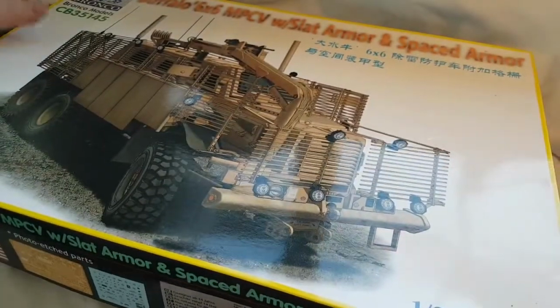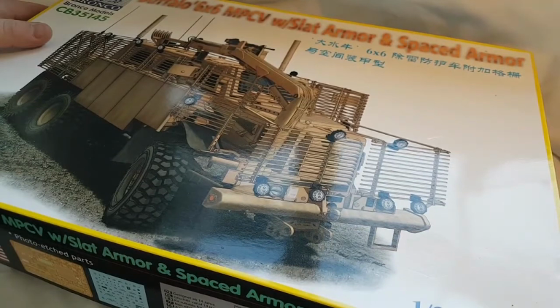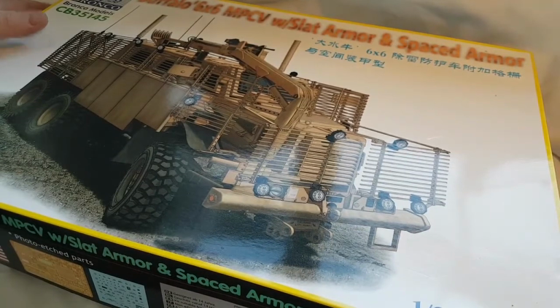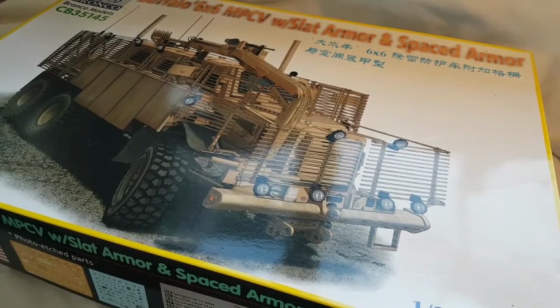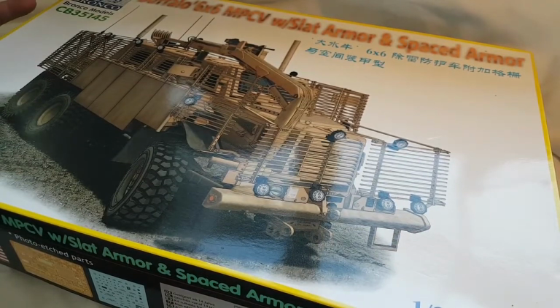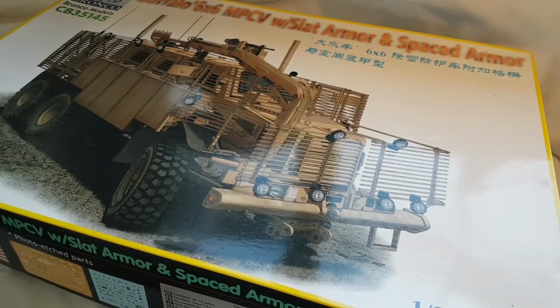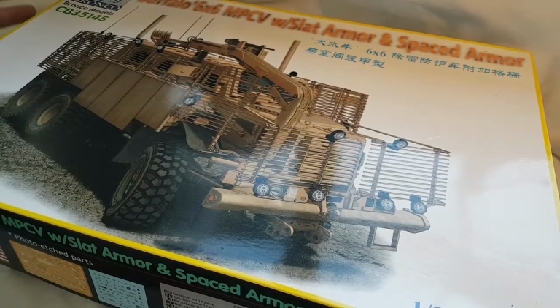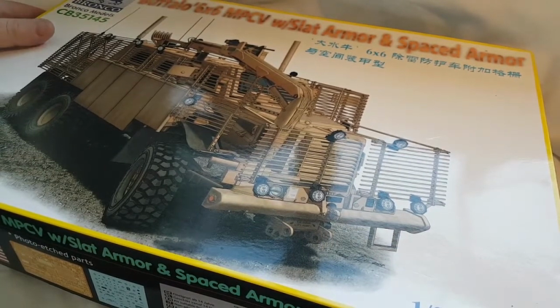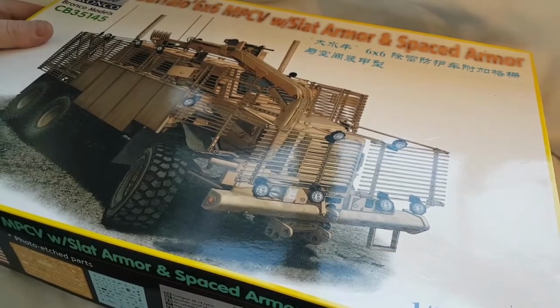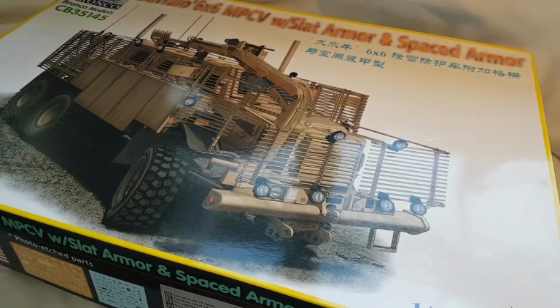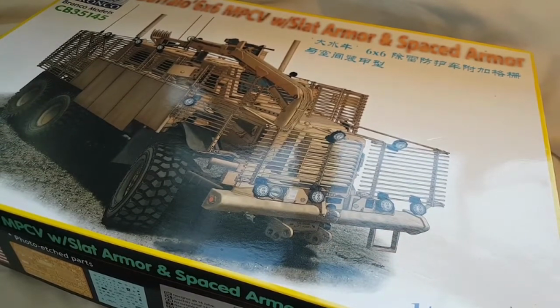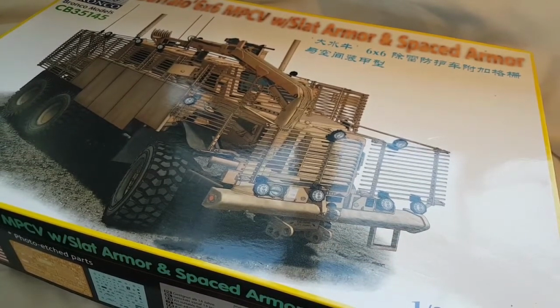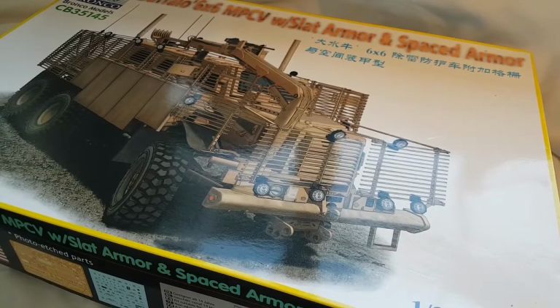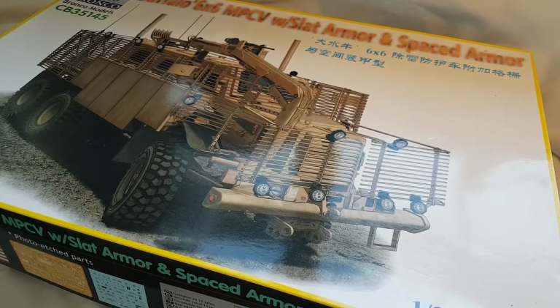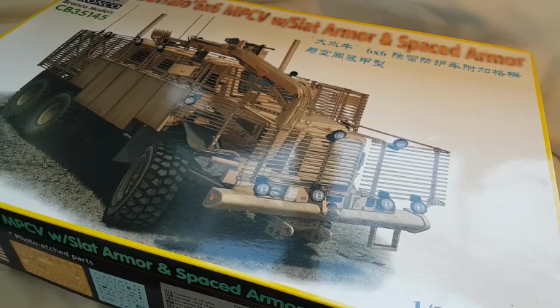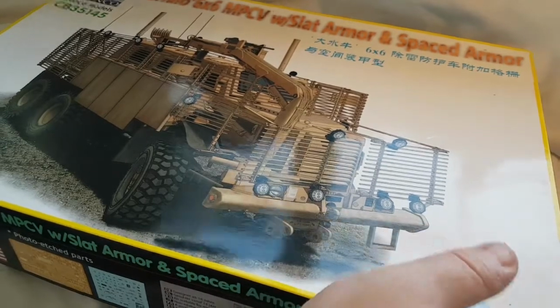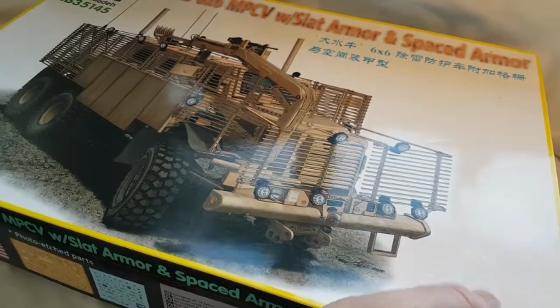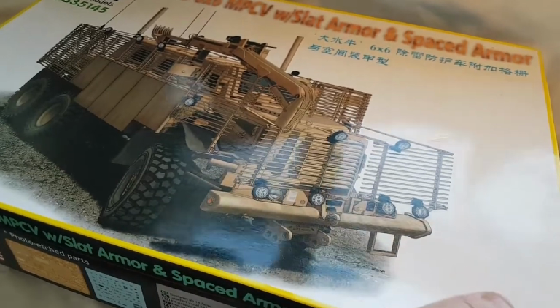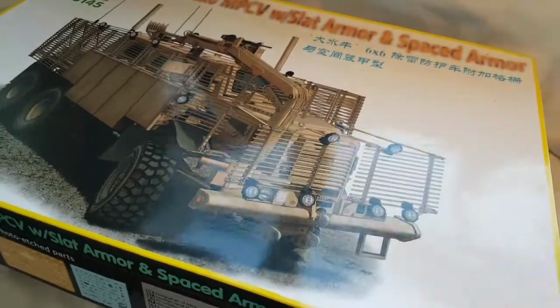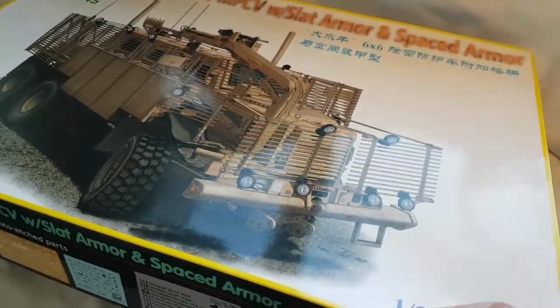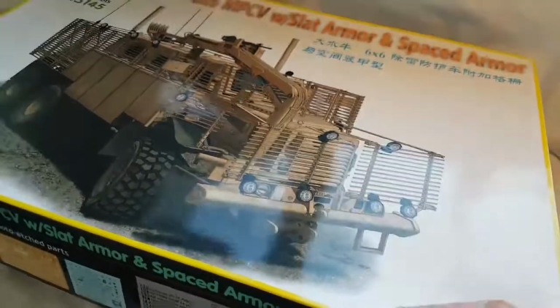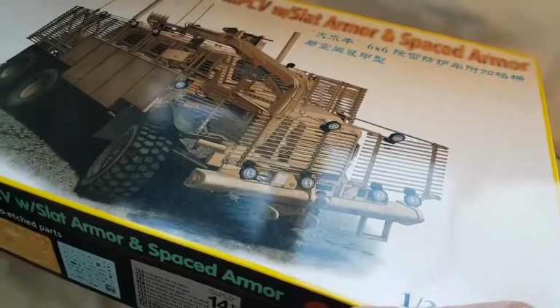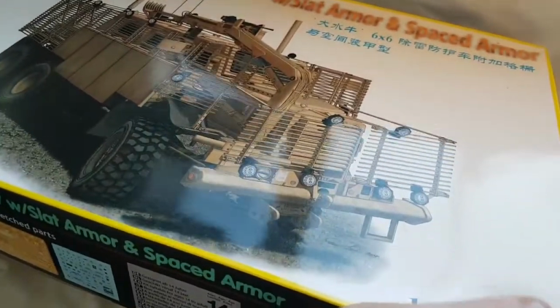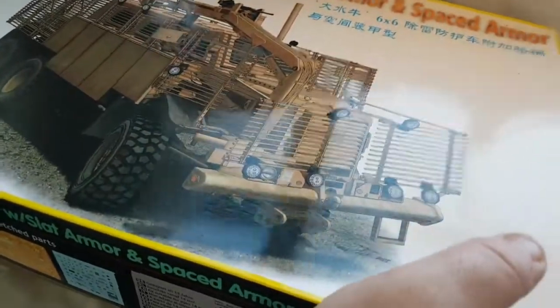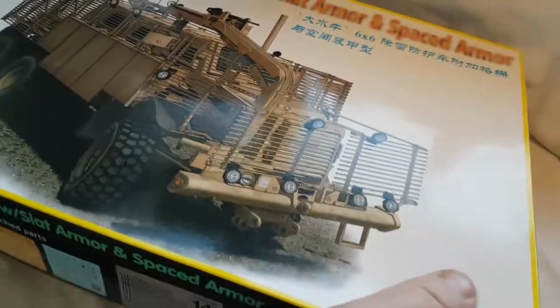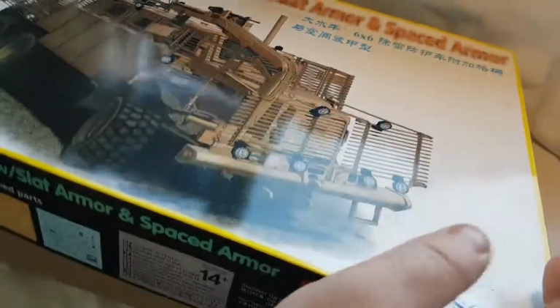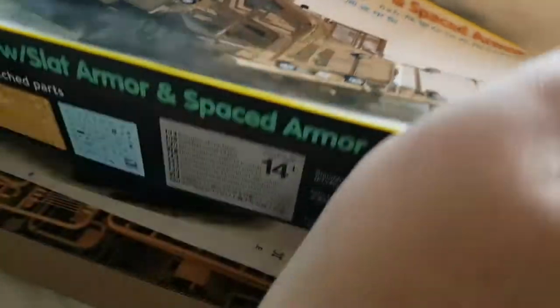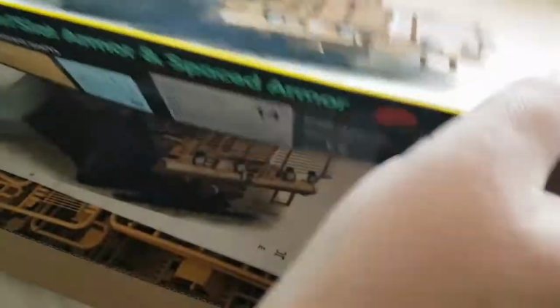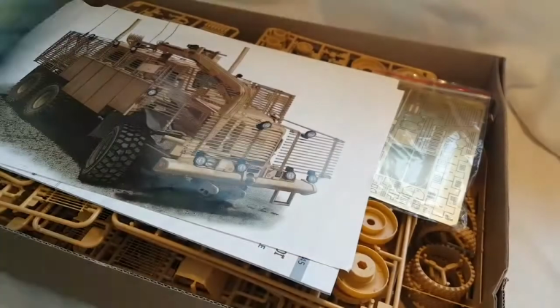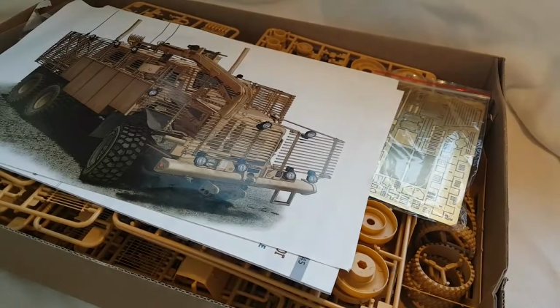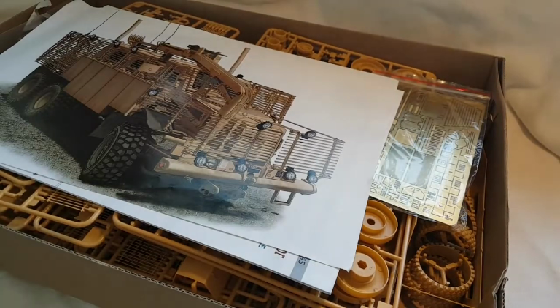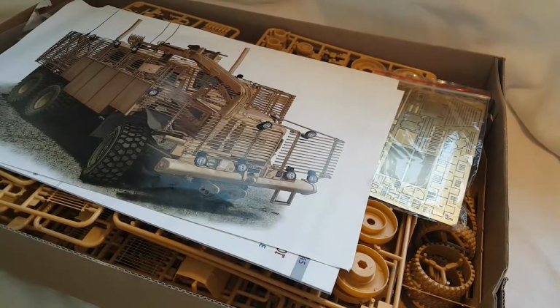Opening the box then, as per normal I've already been in it and taken everything out of the bags just for ease, so I'm going to cut it open on camera. This thing is not for the faint-hearted.